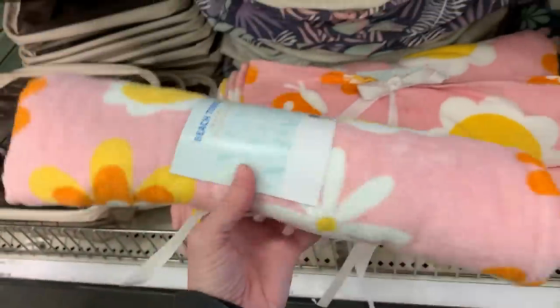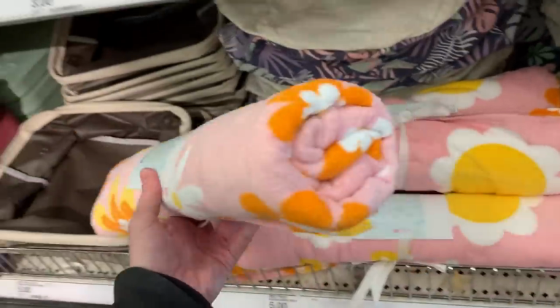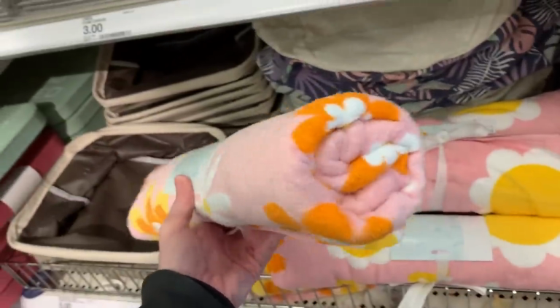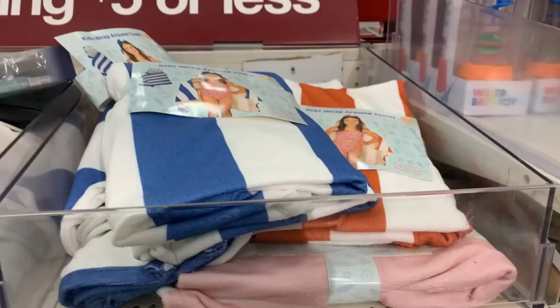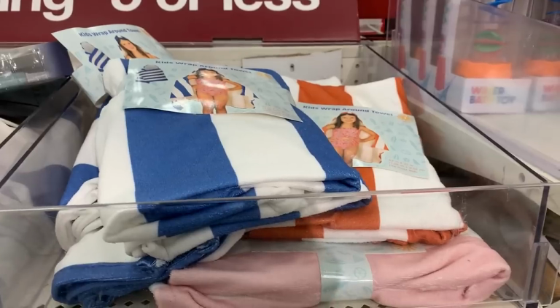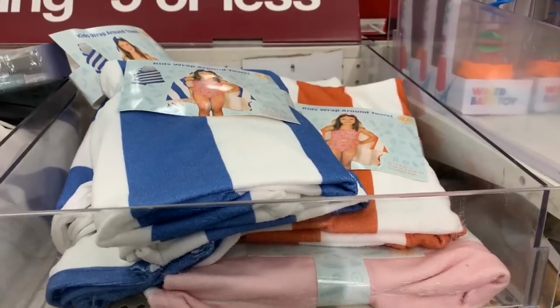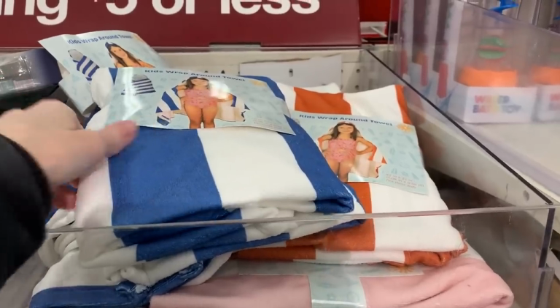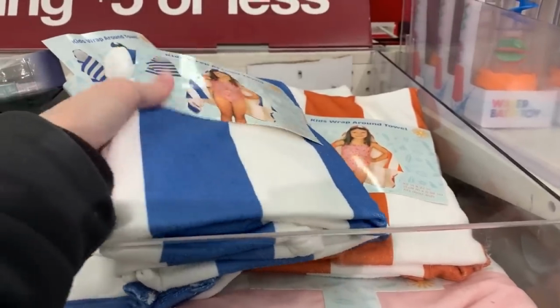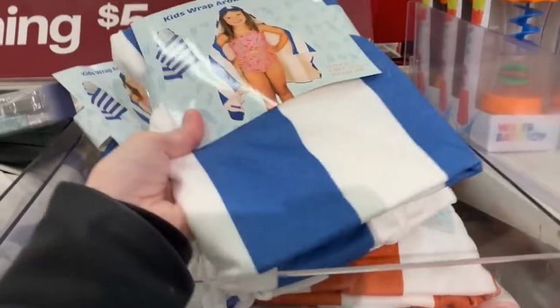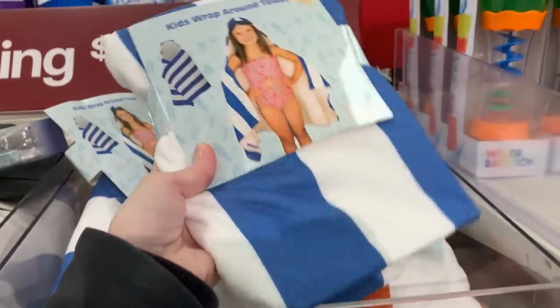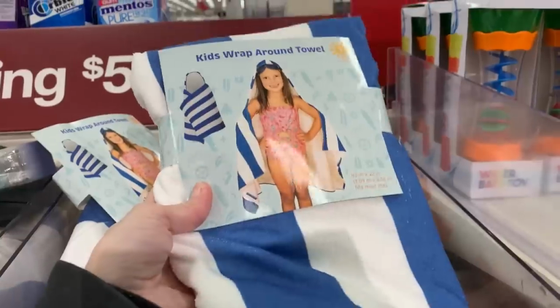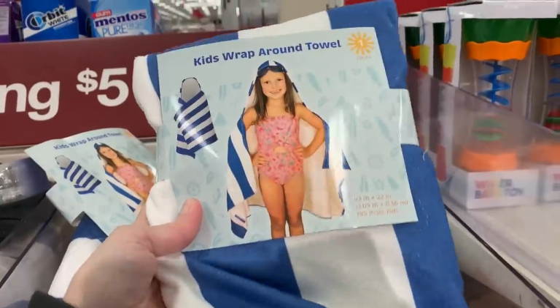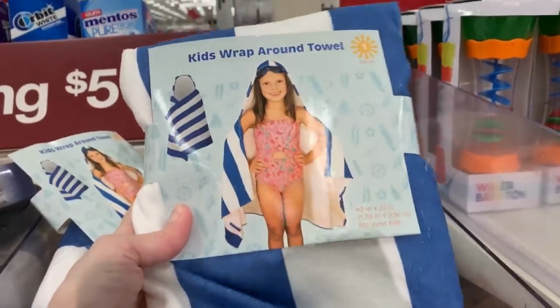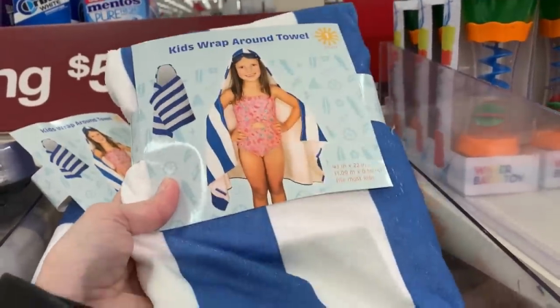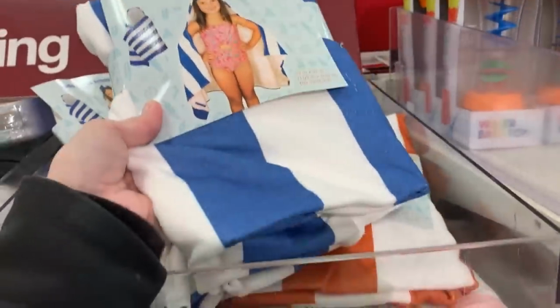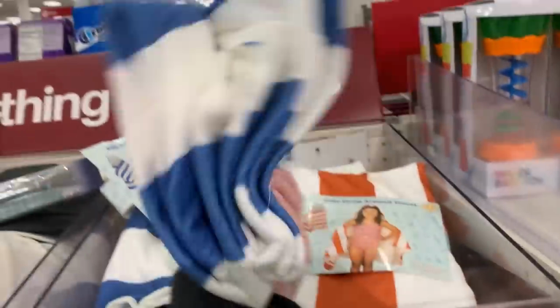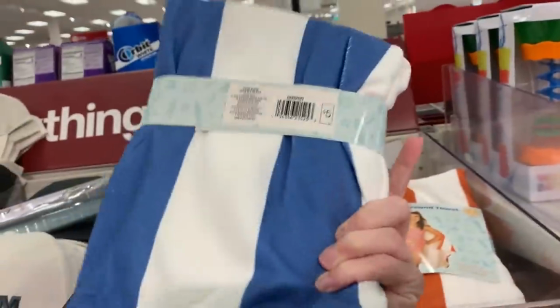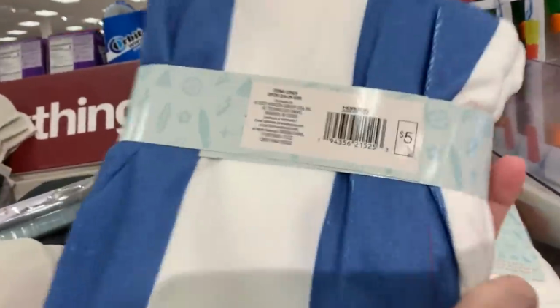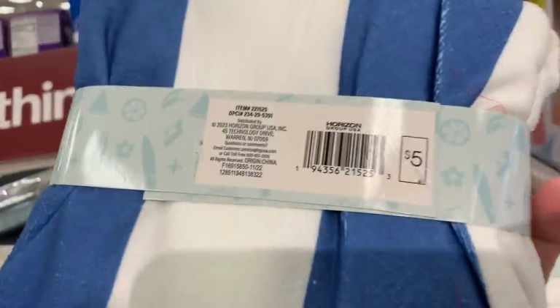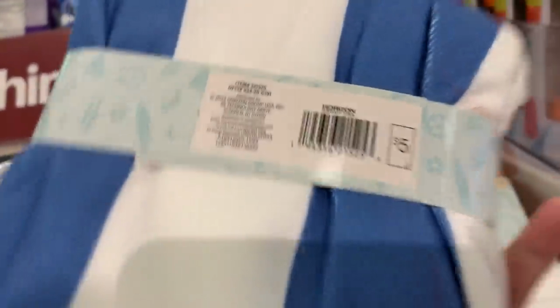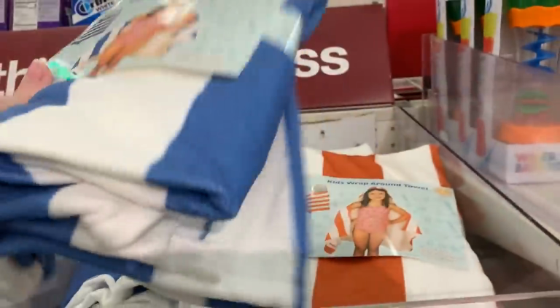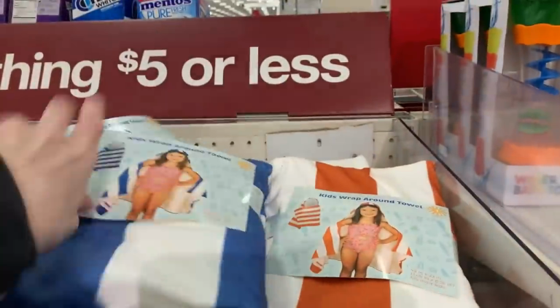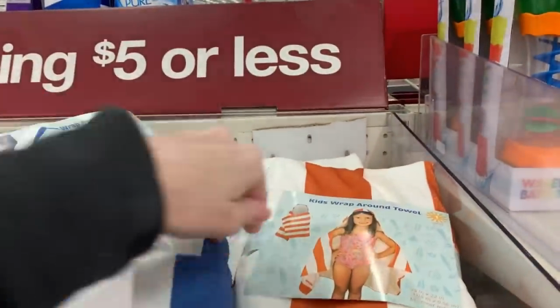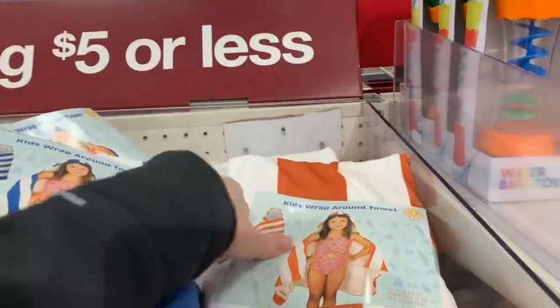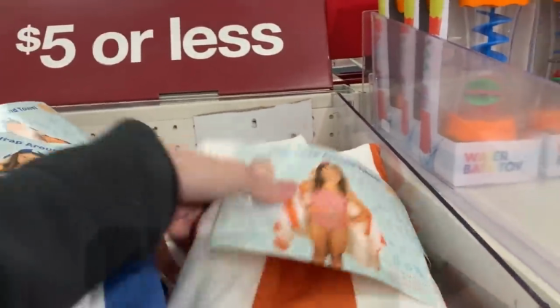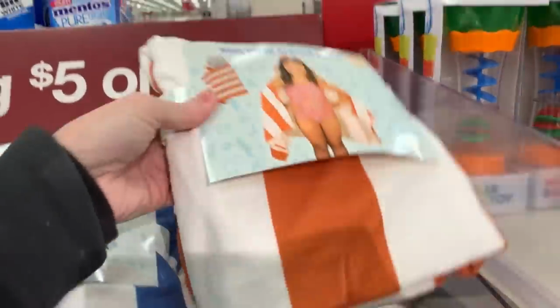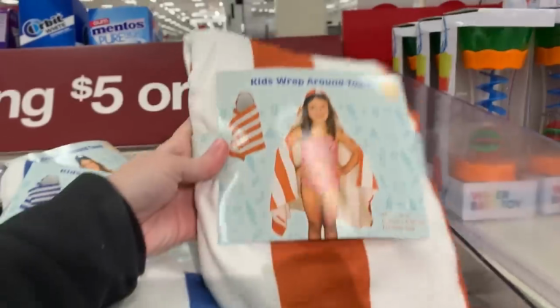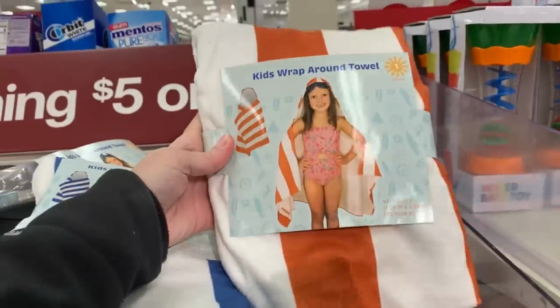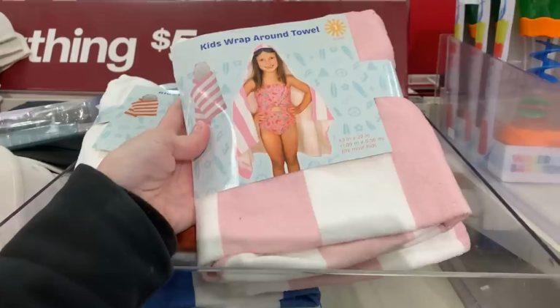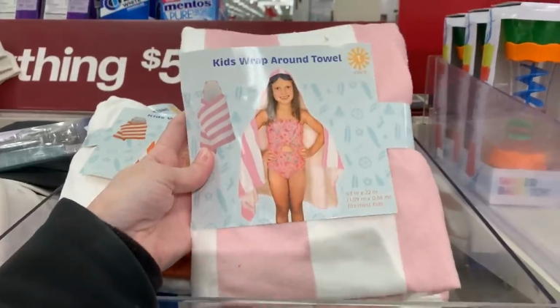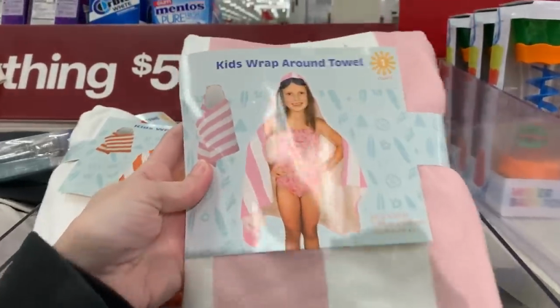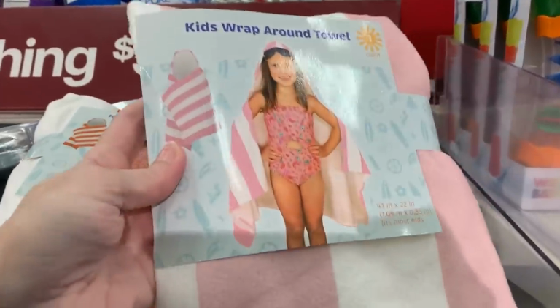All of the towels are five bucks. We also have these nice wraparound towels for kids. These are a little different than an average beach towel just because they have a hood that goes over the kid's head. It looks like there's at least three colors: a blue and white stripe, a terracotta and white stripe, and a pretty pink and white stripe.